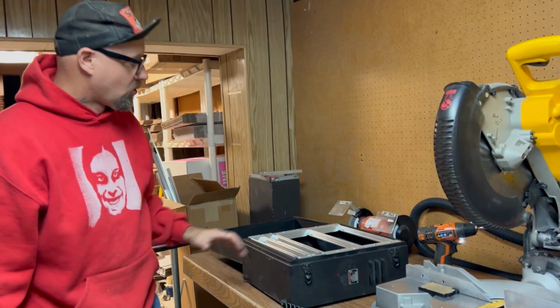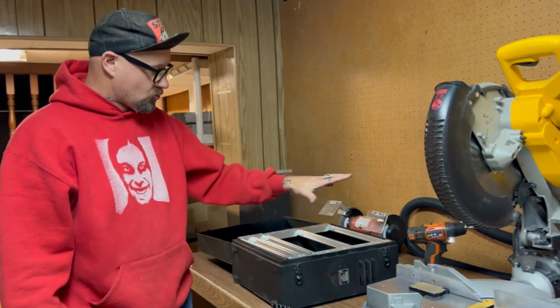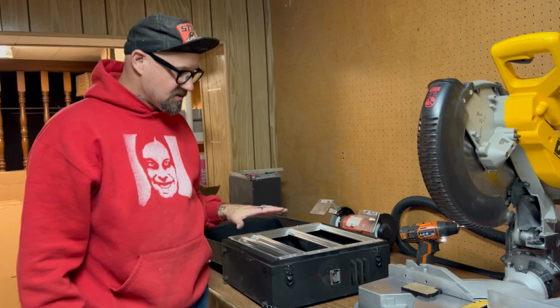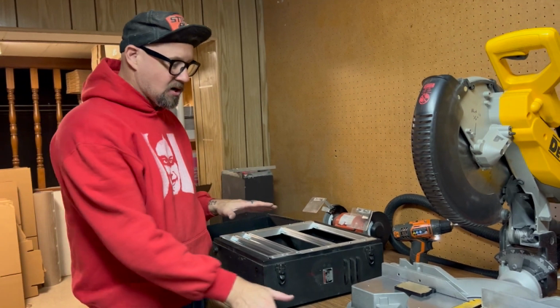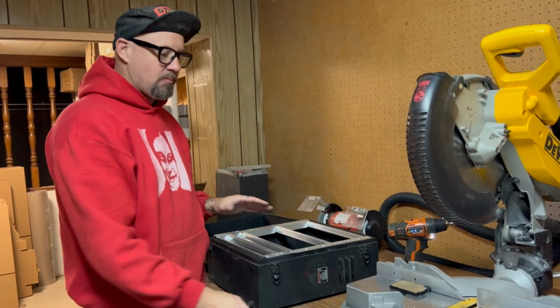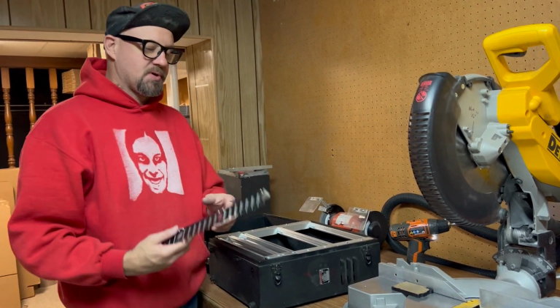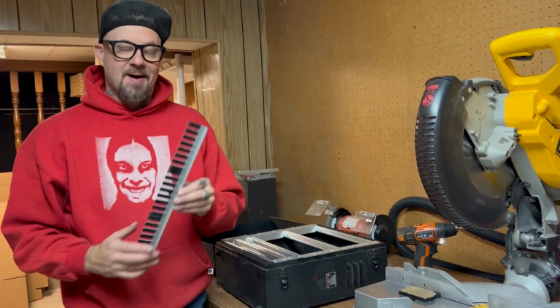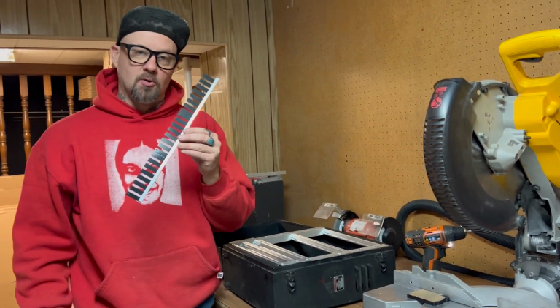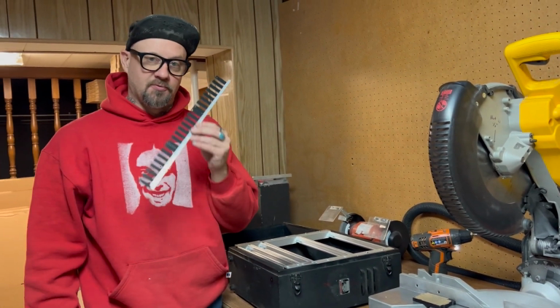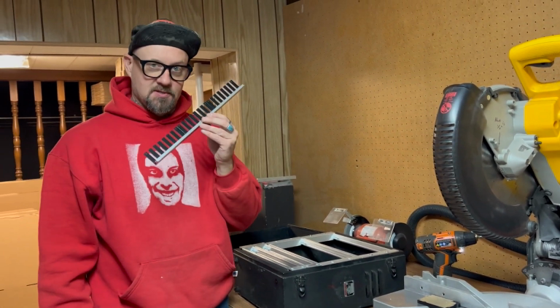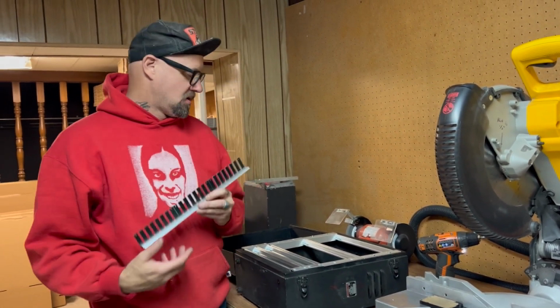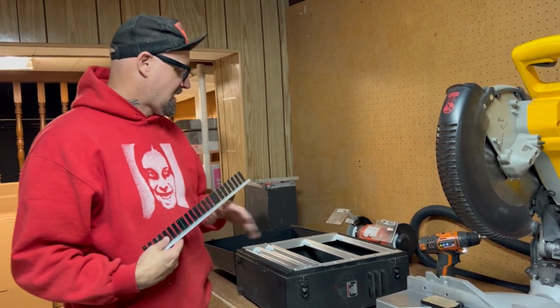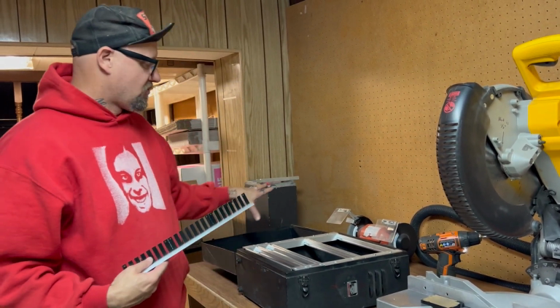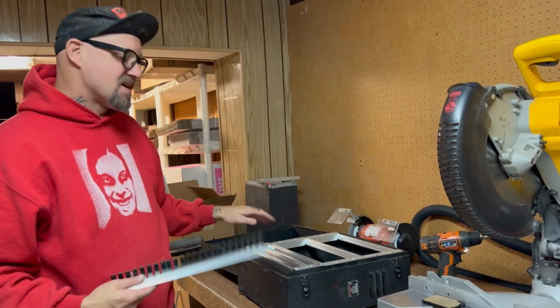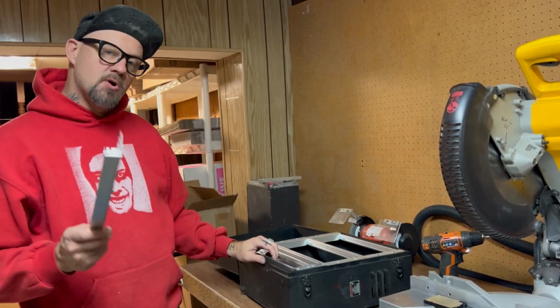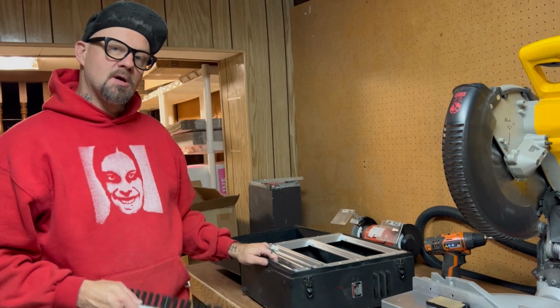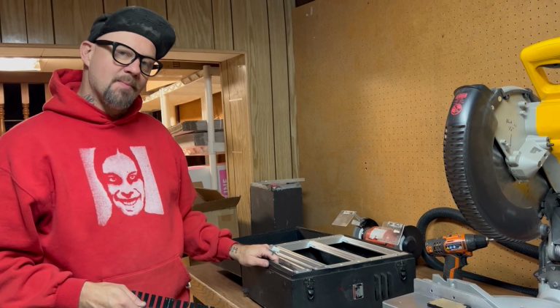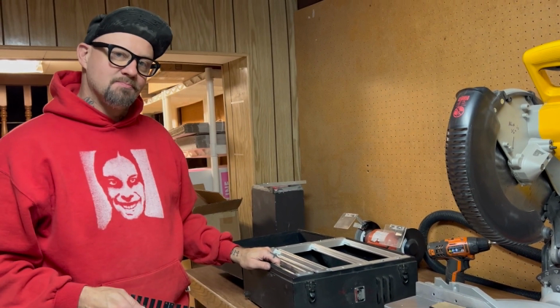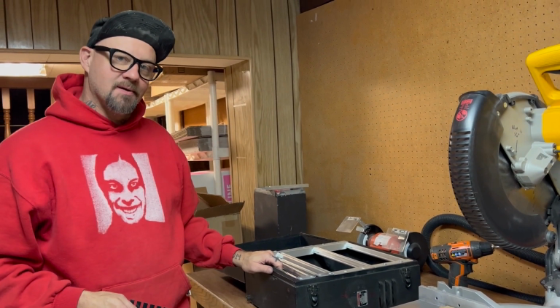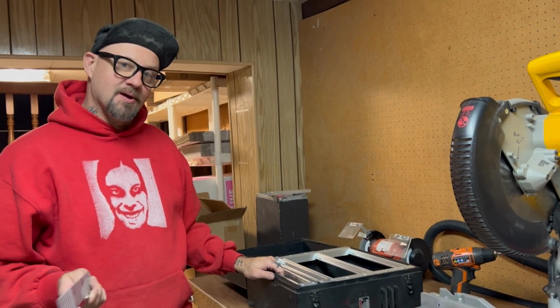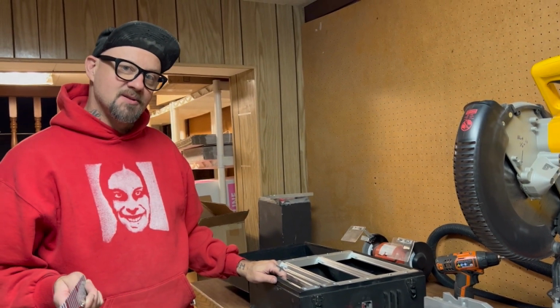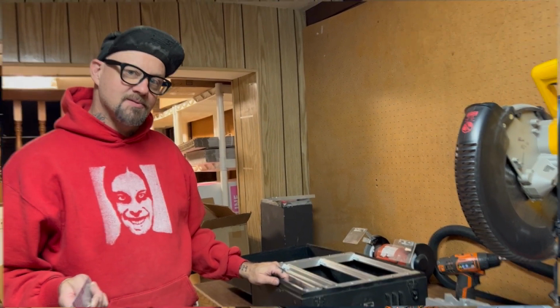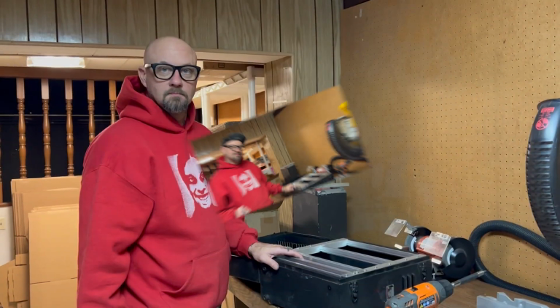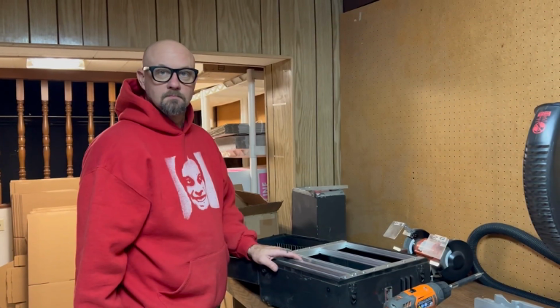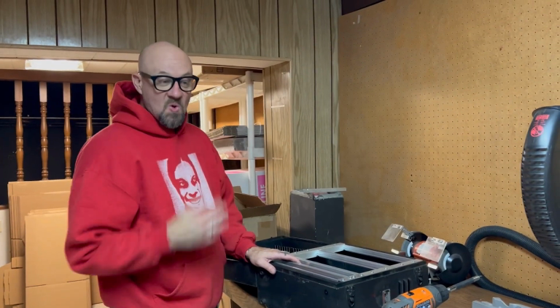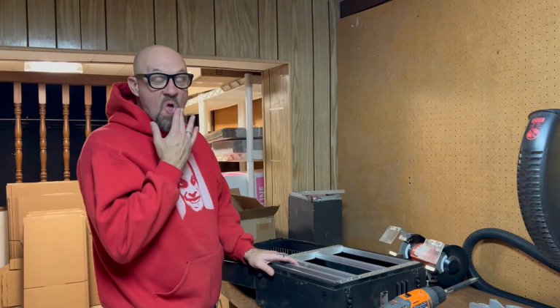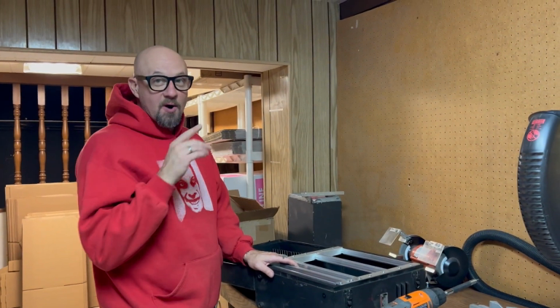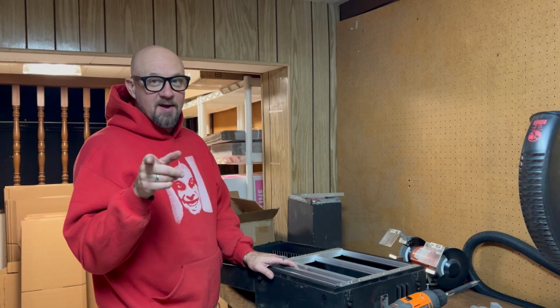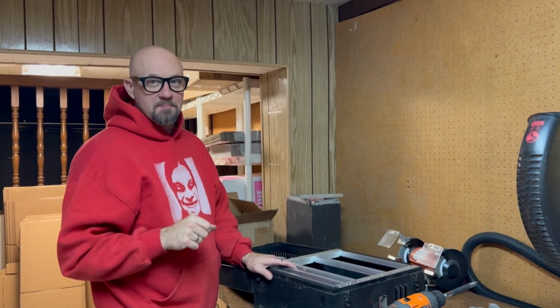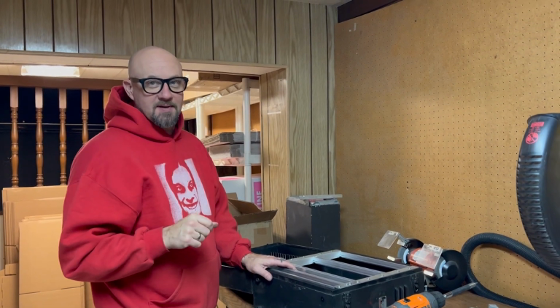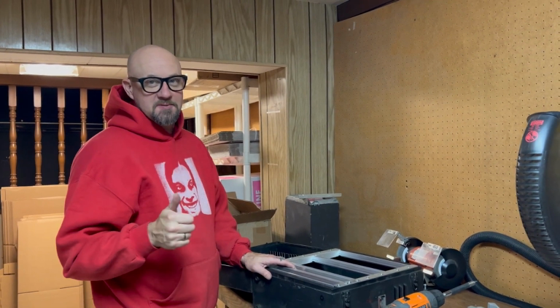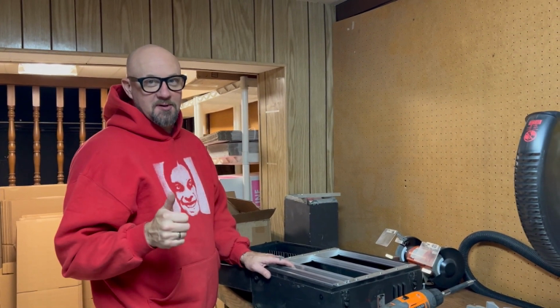We're going to get the rest of these in here and also get our pilot hole drilled for this guy over on the side. But first I'm going to have some pizza and then I'll come find you in a few minutes. All right — back from that pizza. It was pretty good.